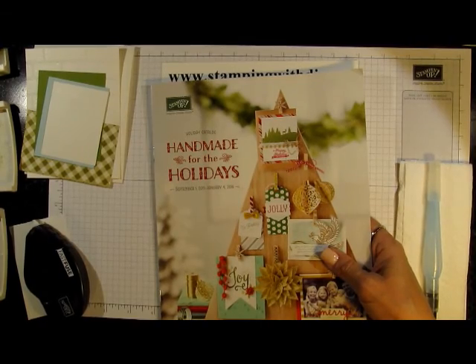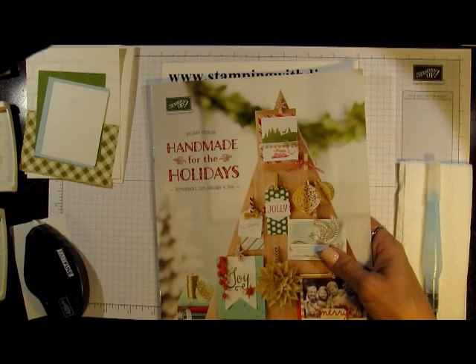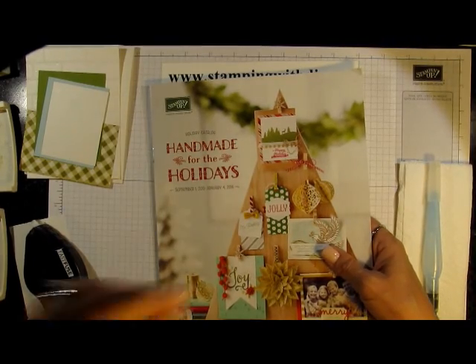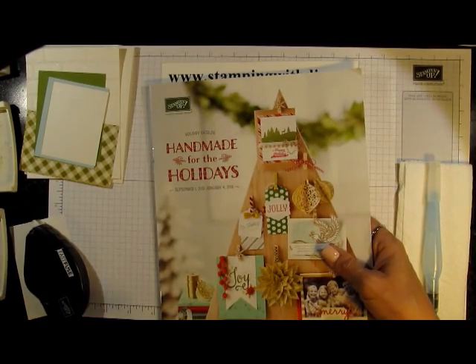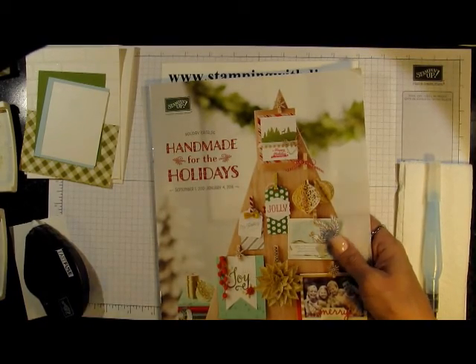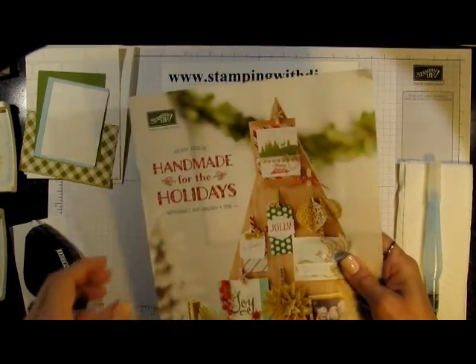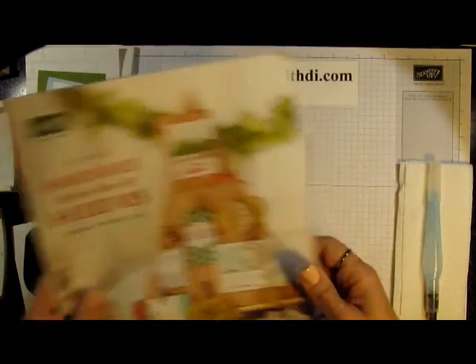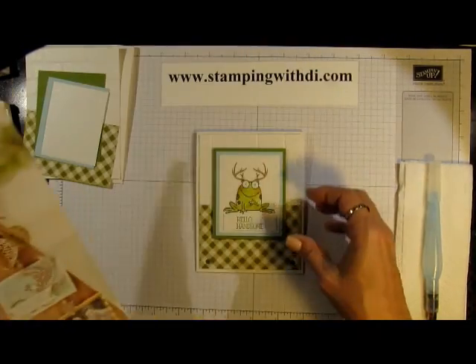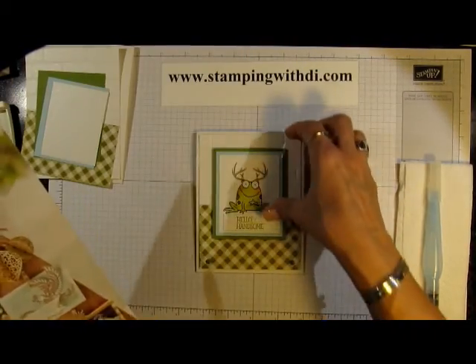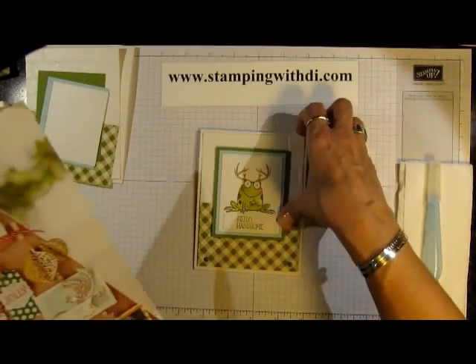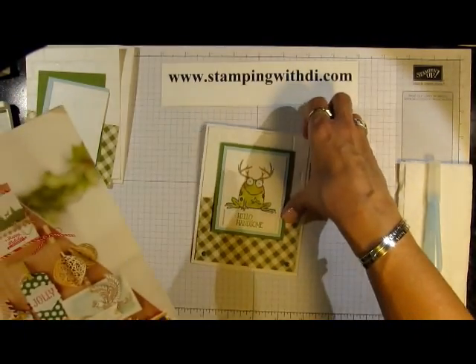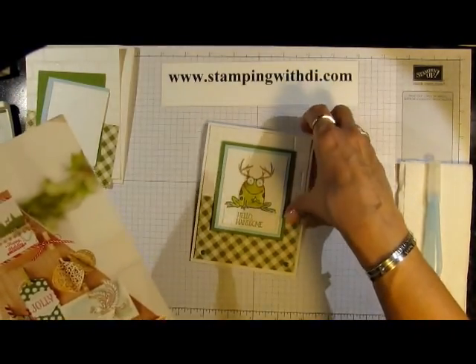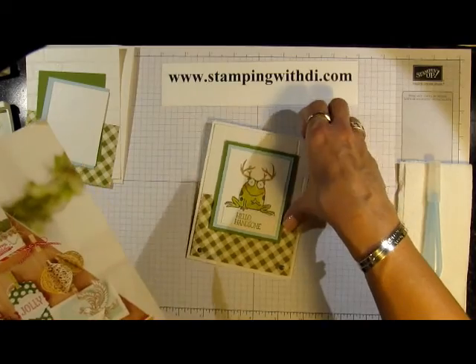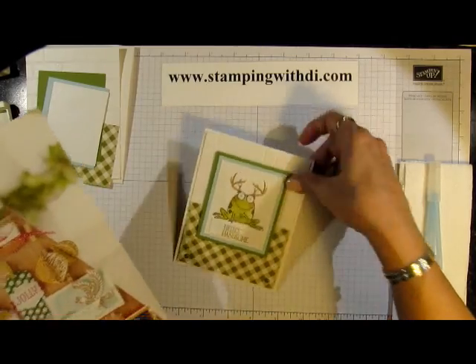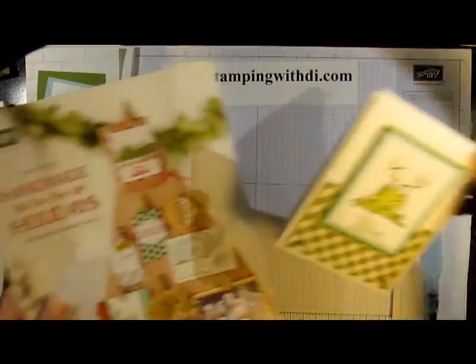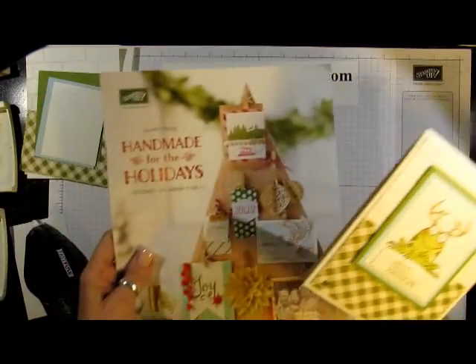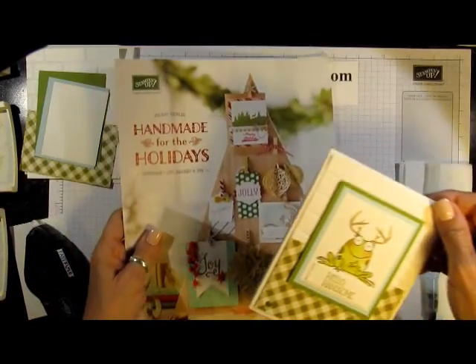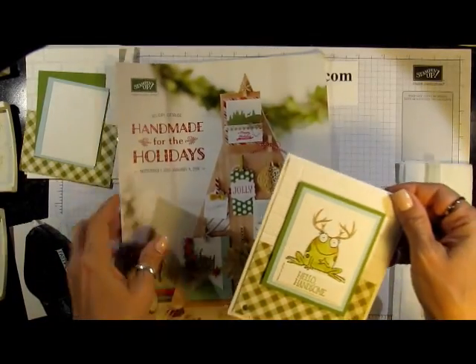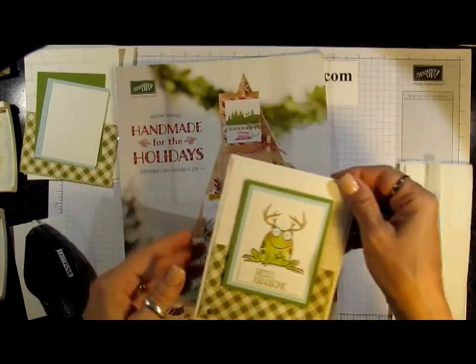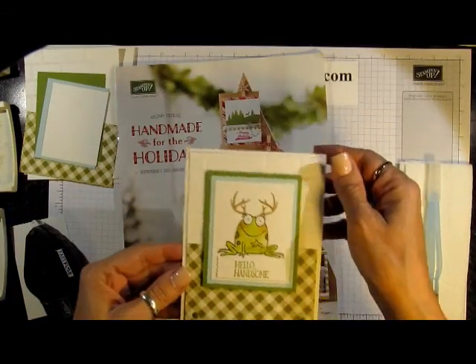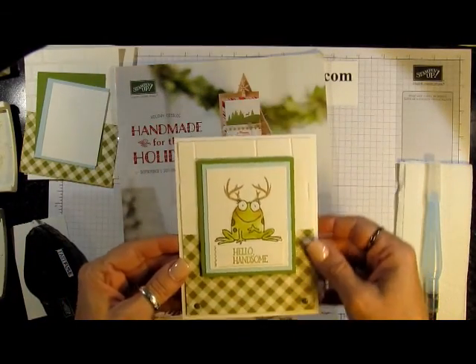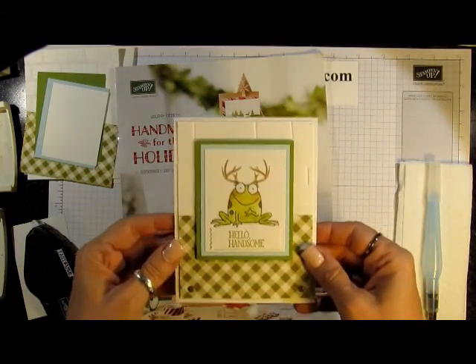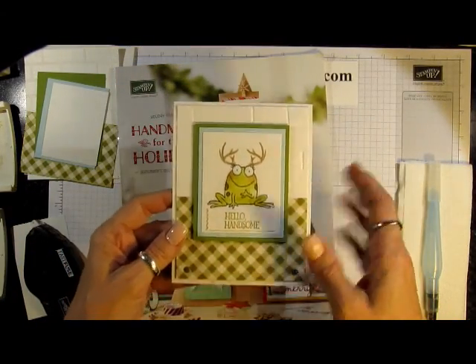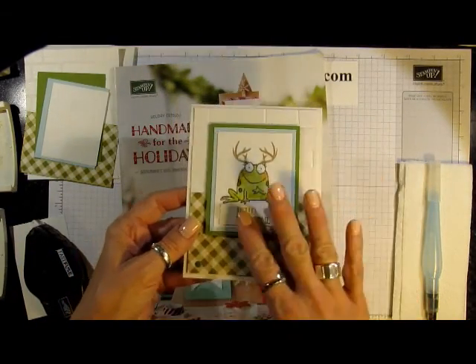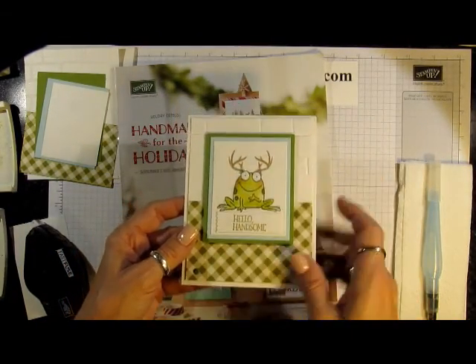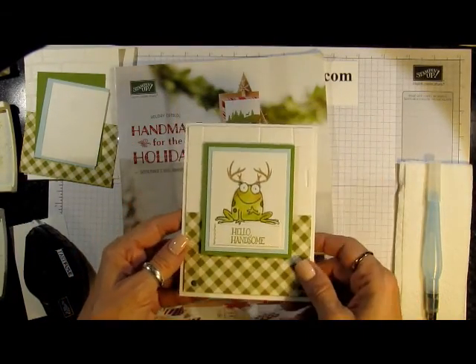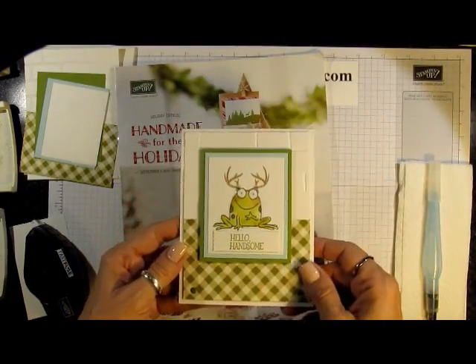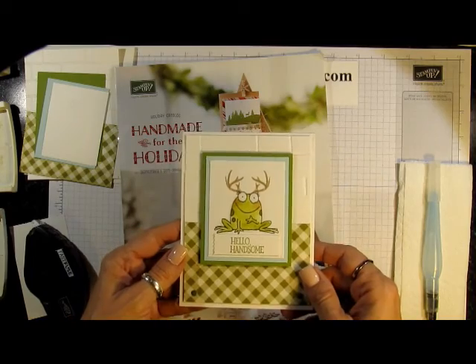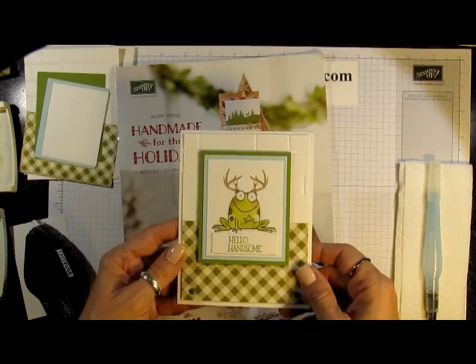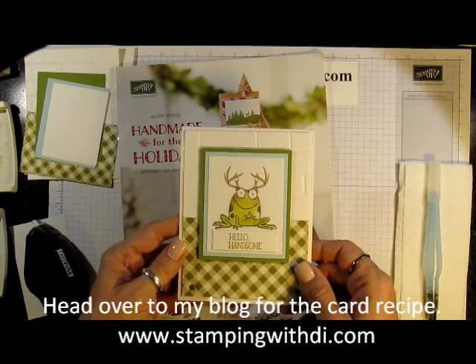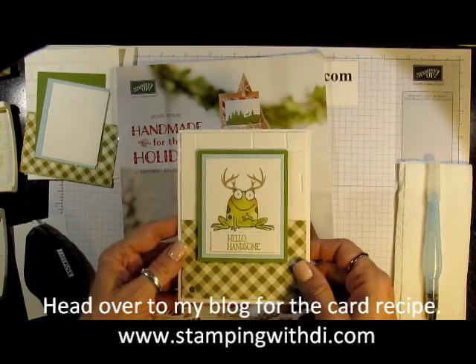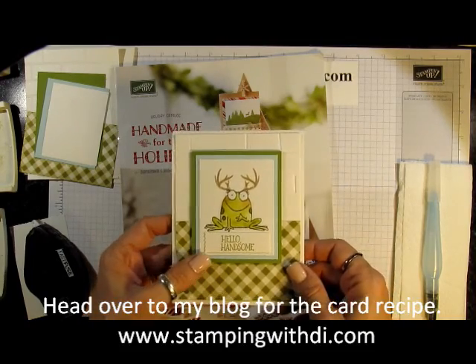Hi everybody, it's Diana. I have a really cute card to show you today. It's a thinking outside of the box kind of card using my favorite Your Sublime Frog stamp.